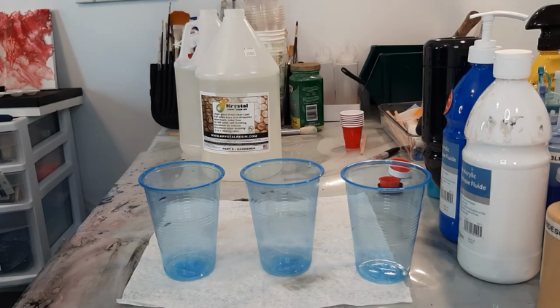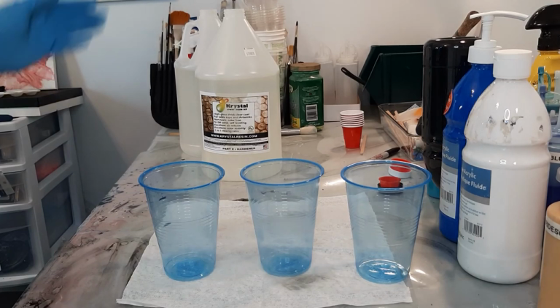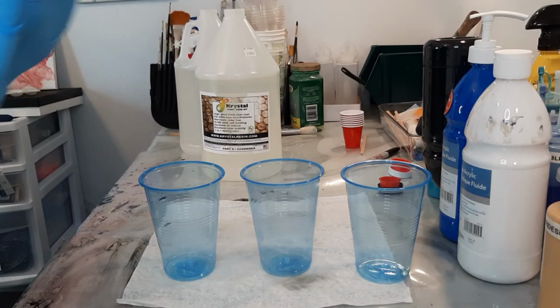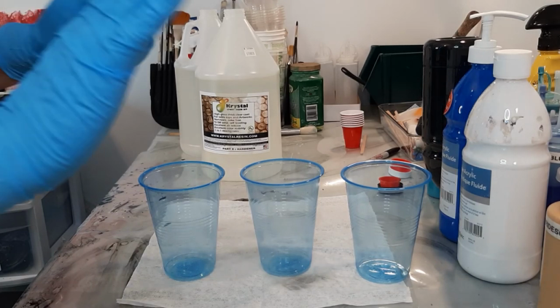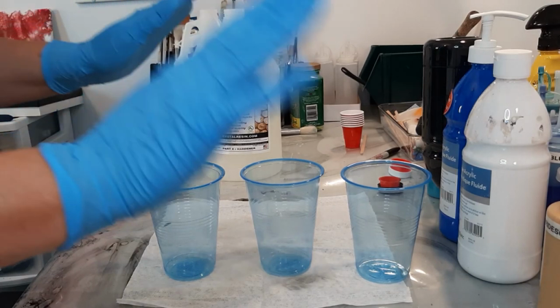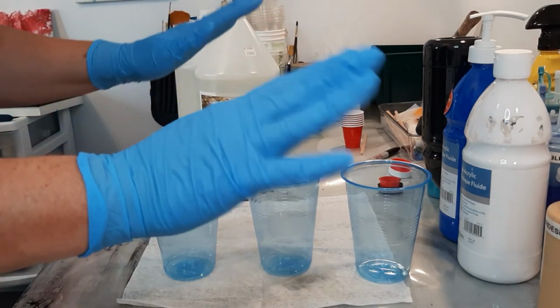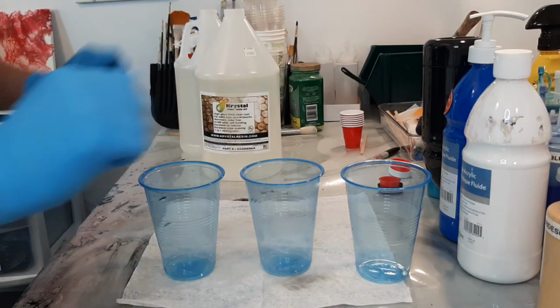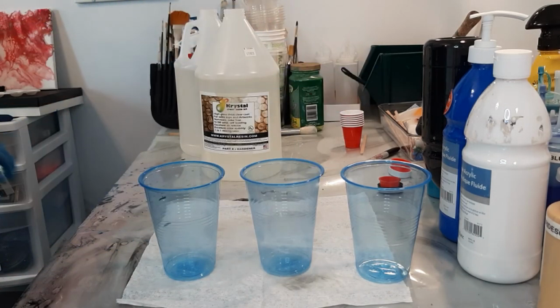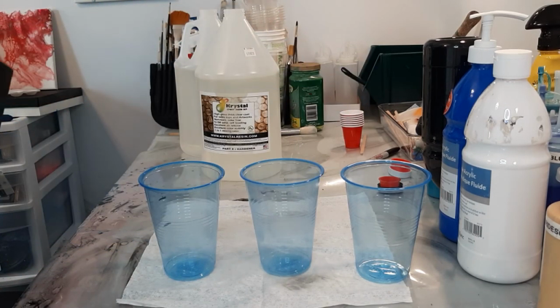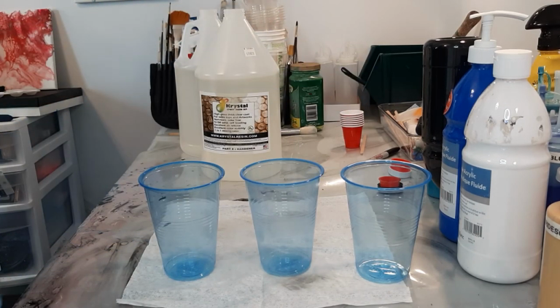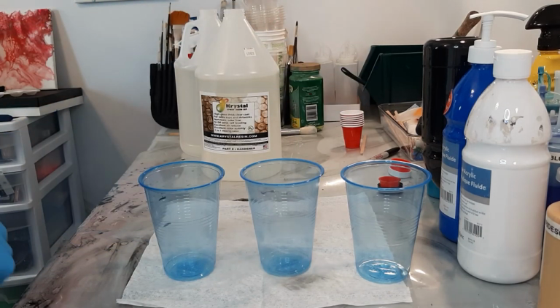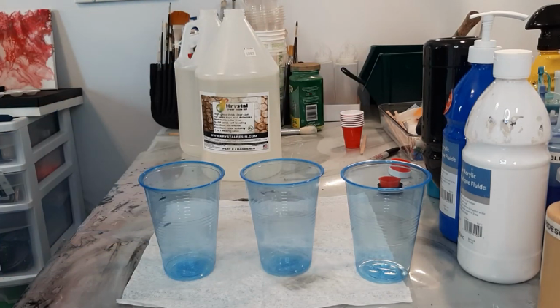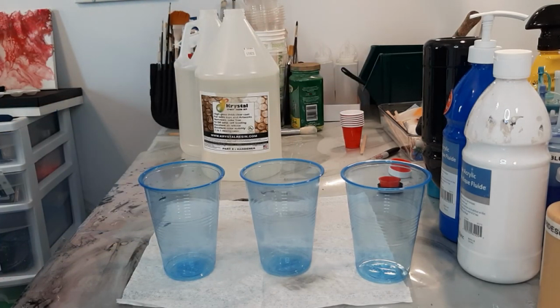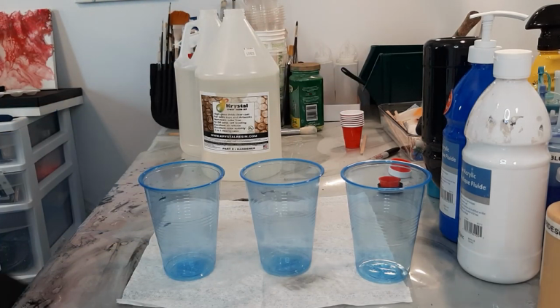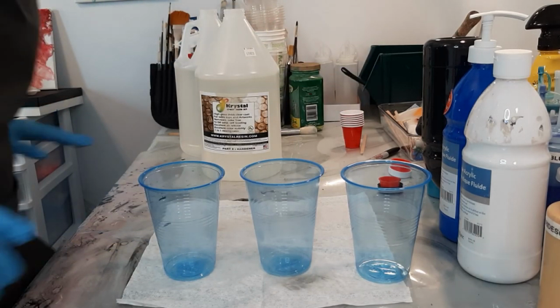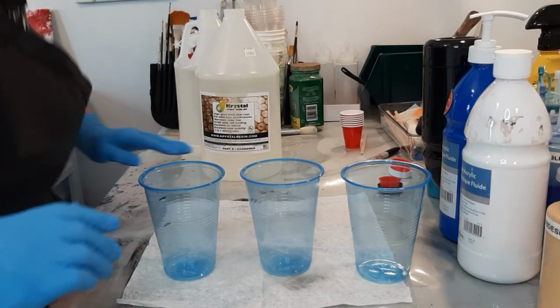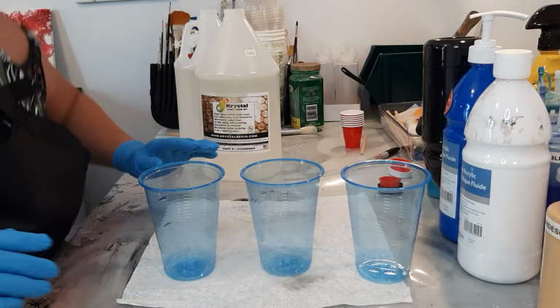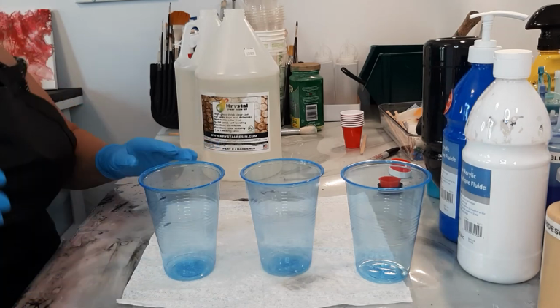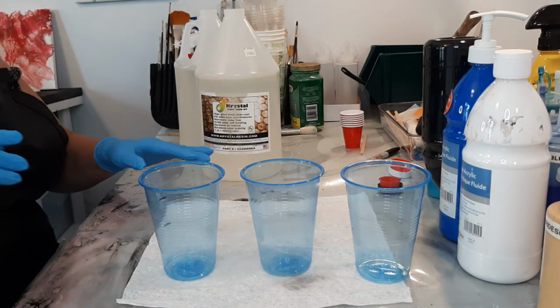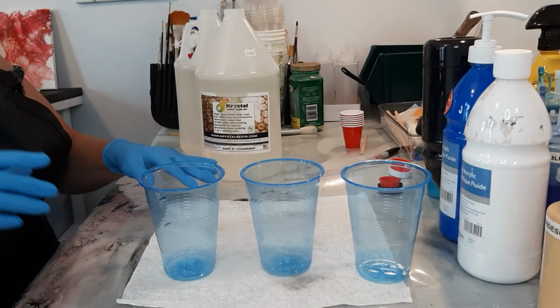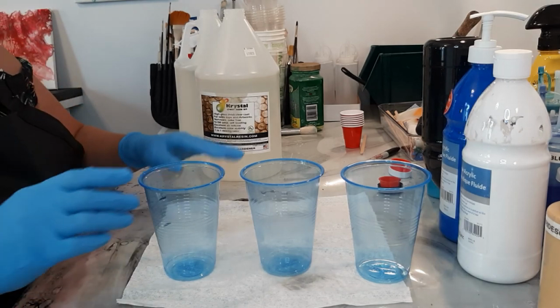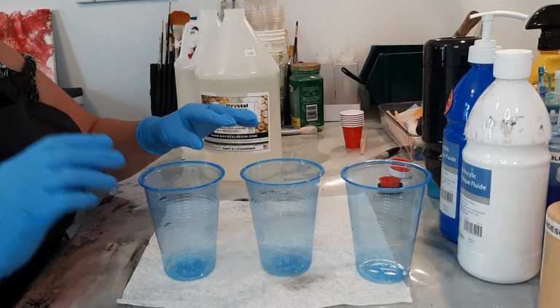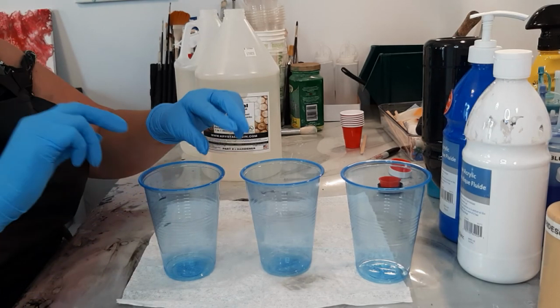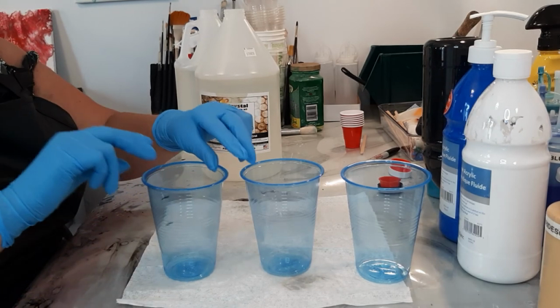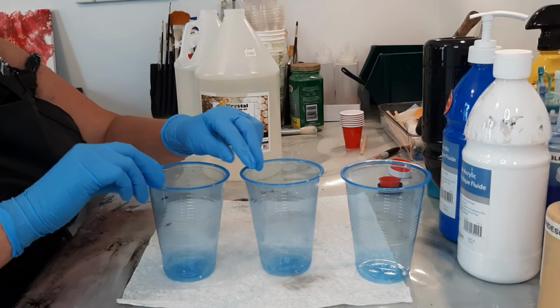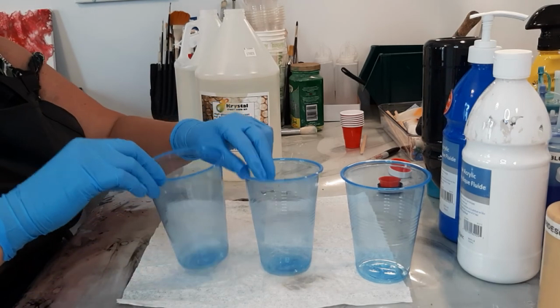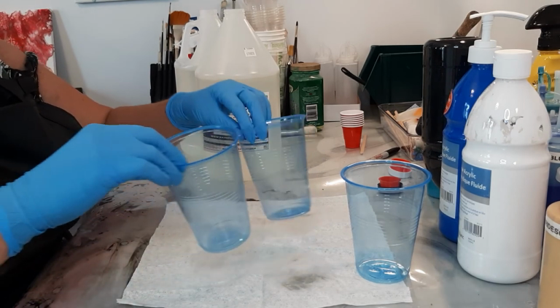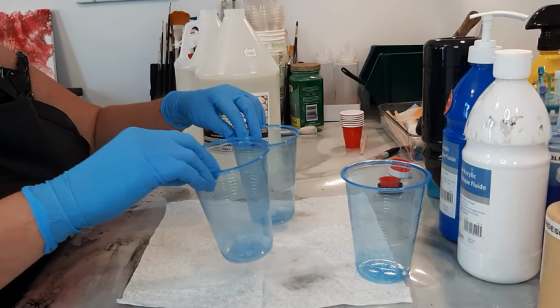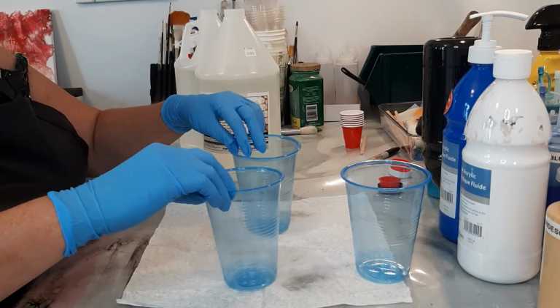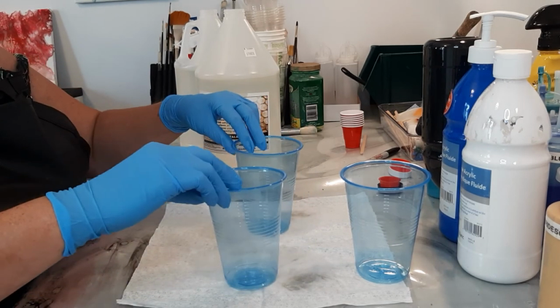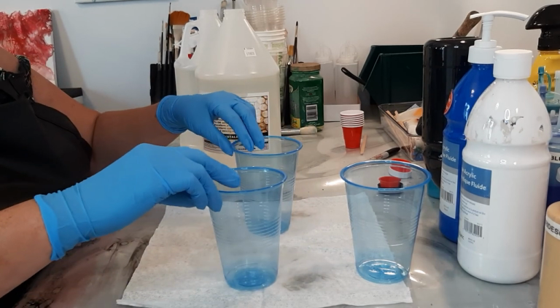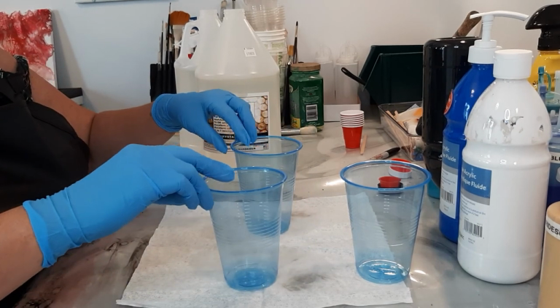Hello everybody! Today we're going to resin a big piece.